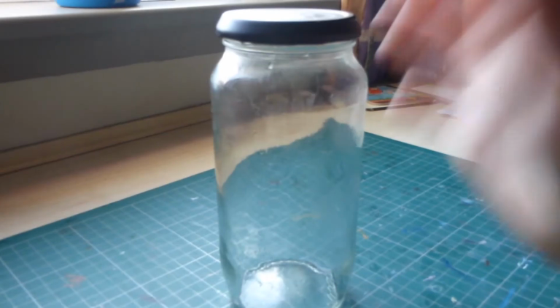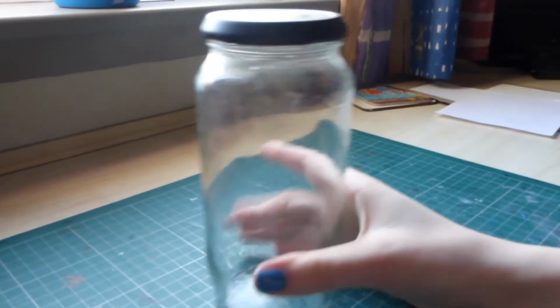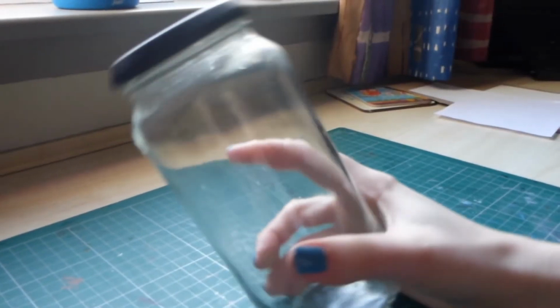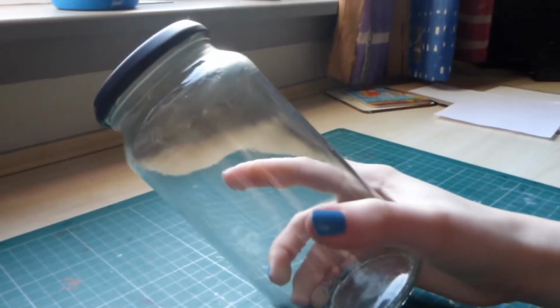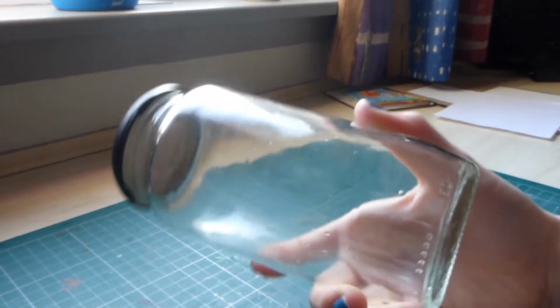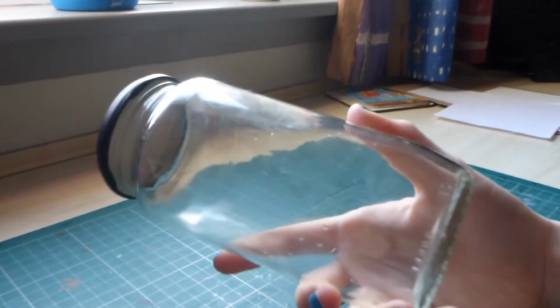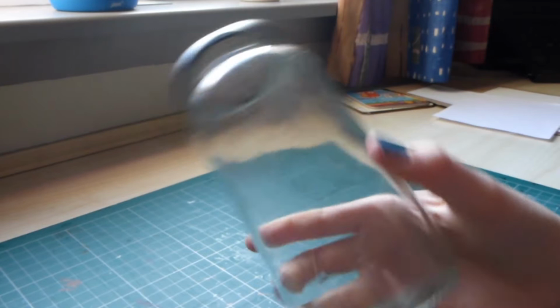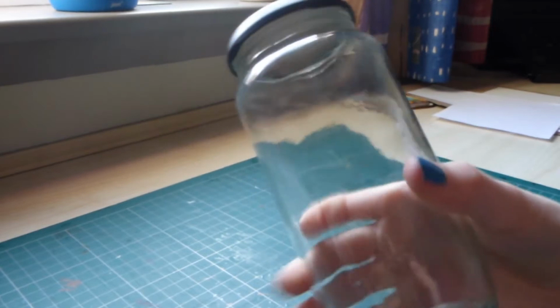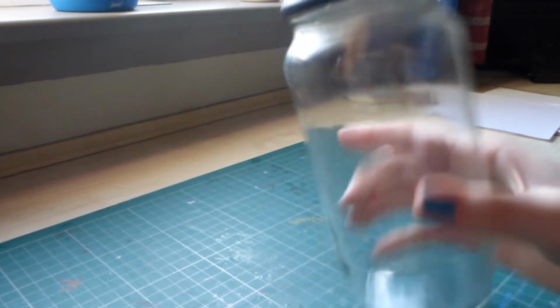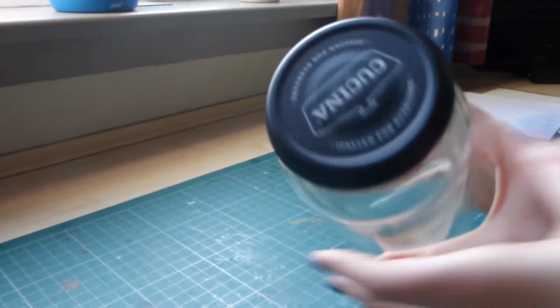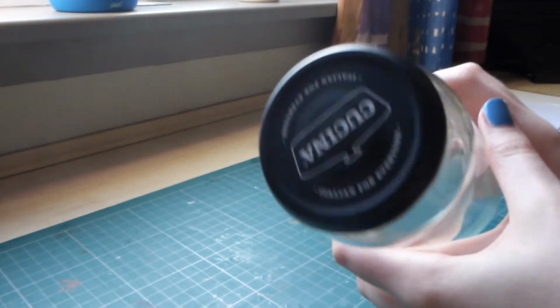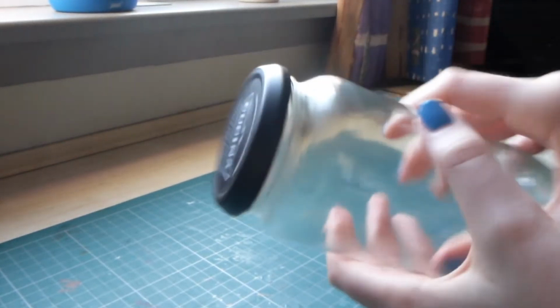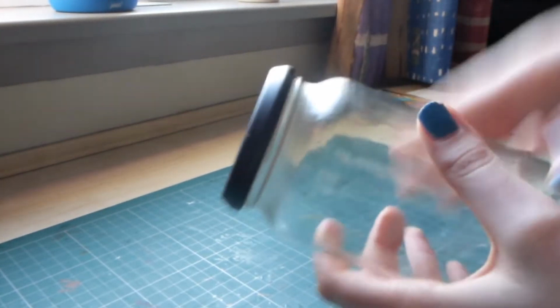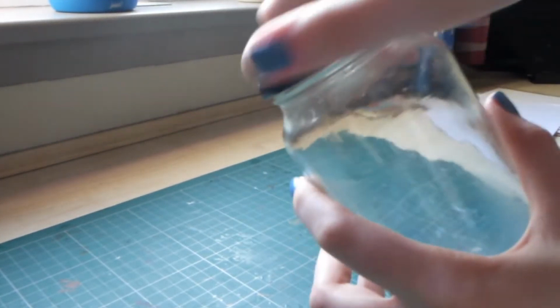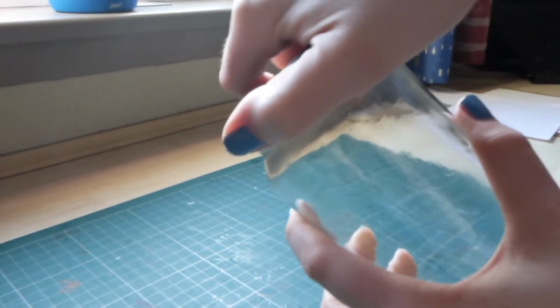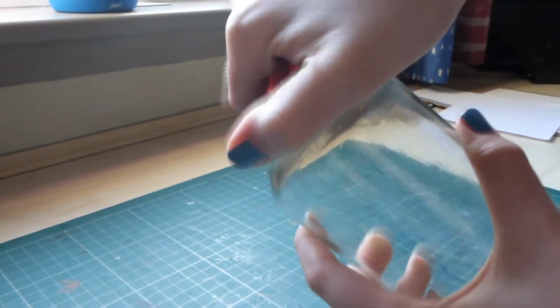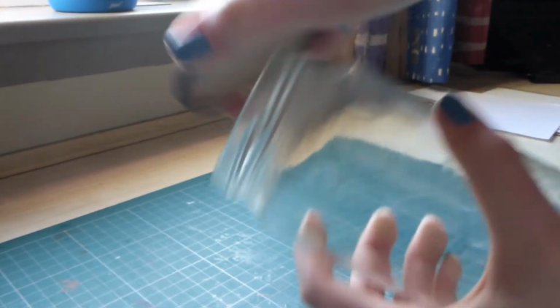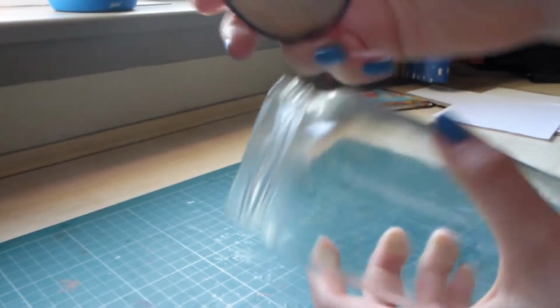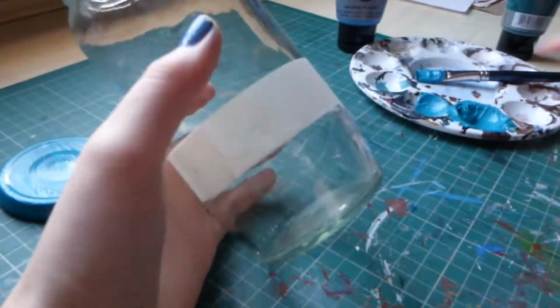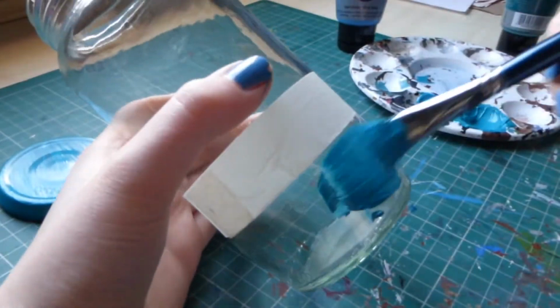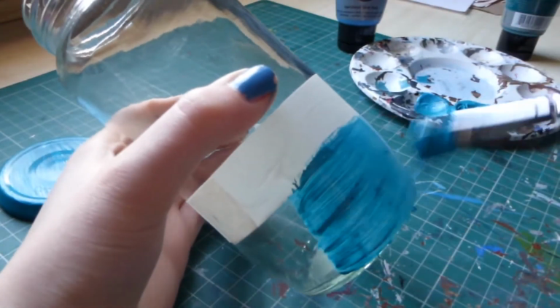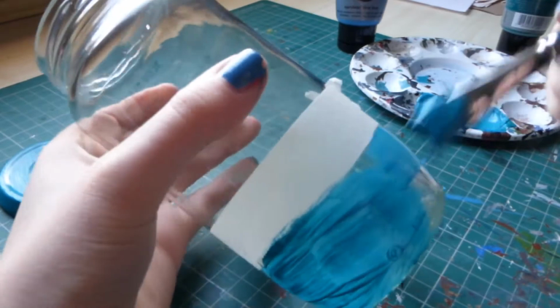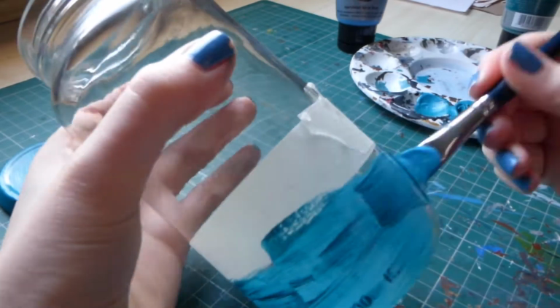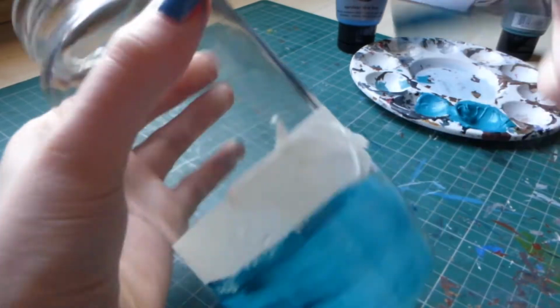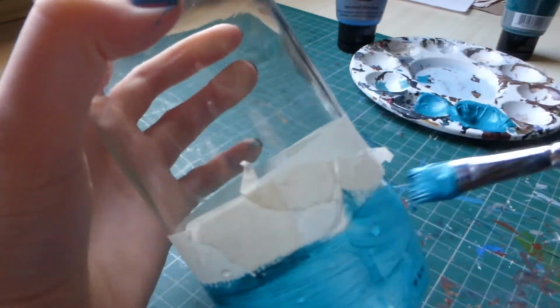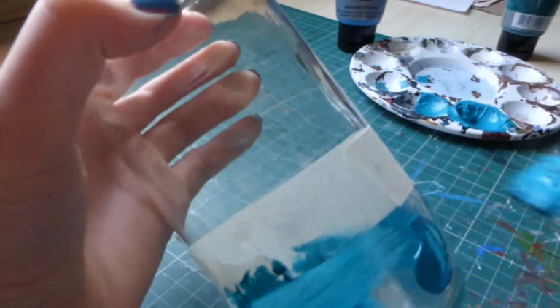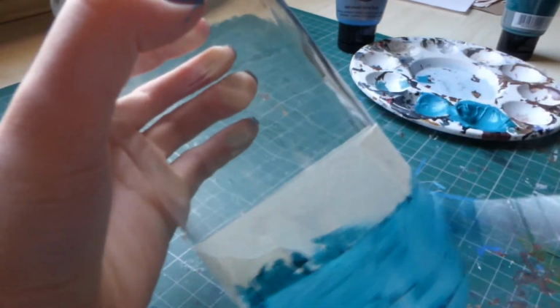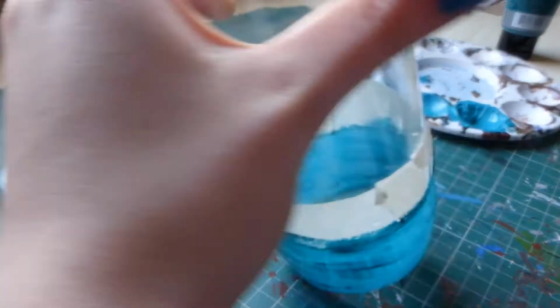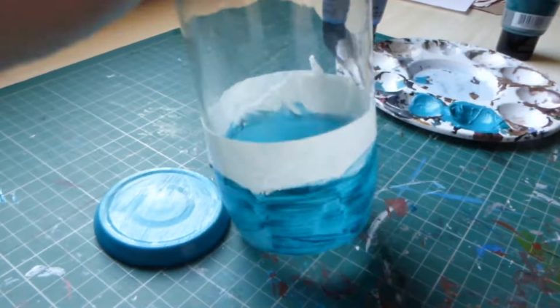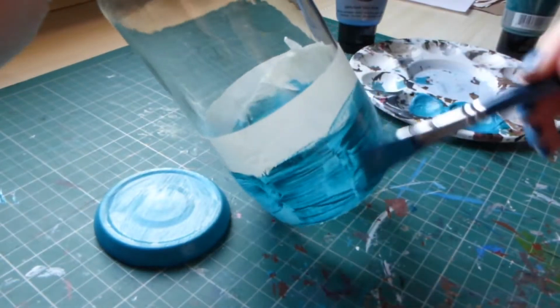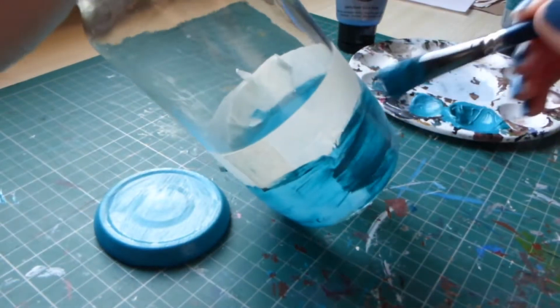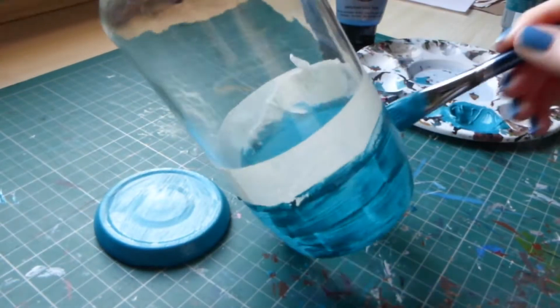Hi everyone, I hope you're all well. In today's video I'm going to be making a pencil holder which will be mermaid themed. Sorry if I sound a bit weird — I currently have a cold so that is why. Let's get started with the video.